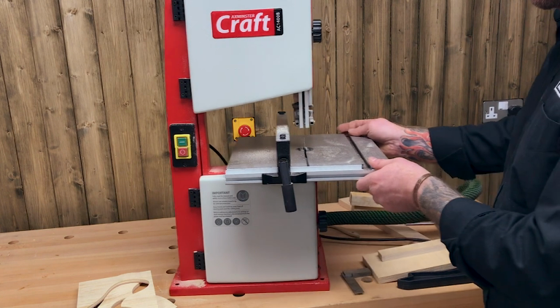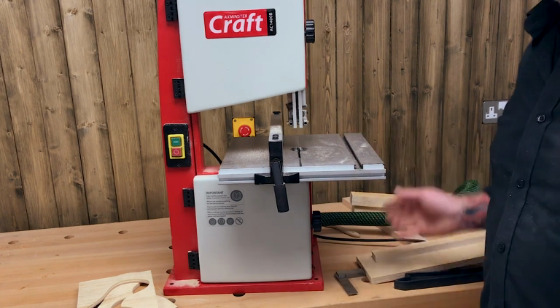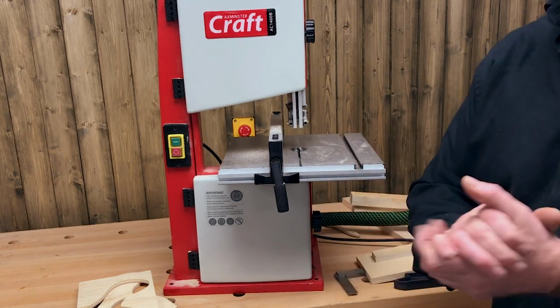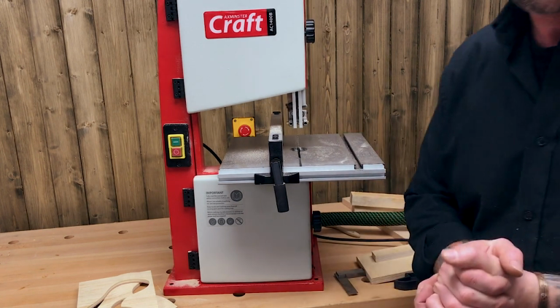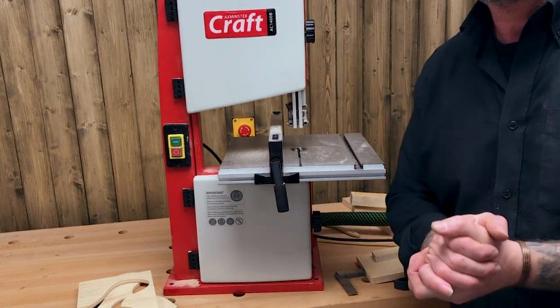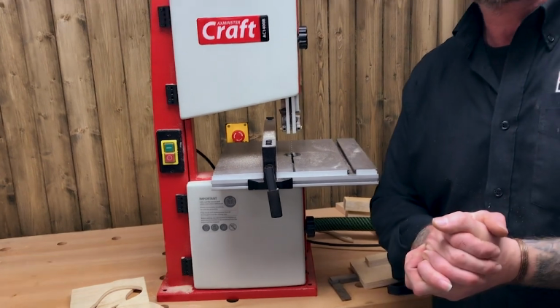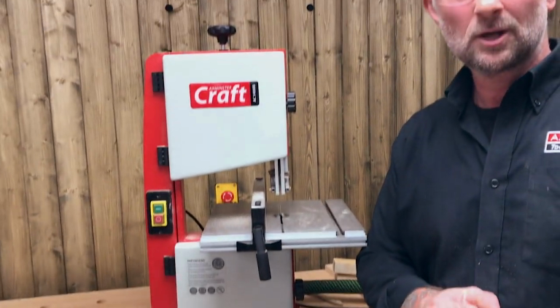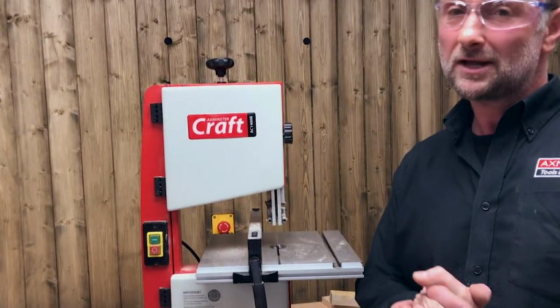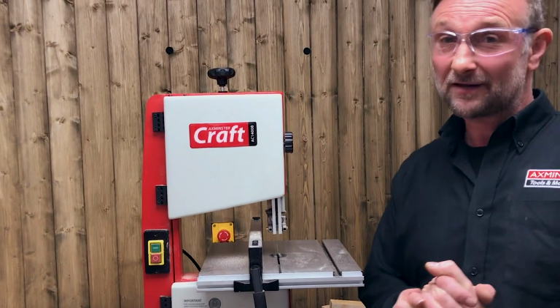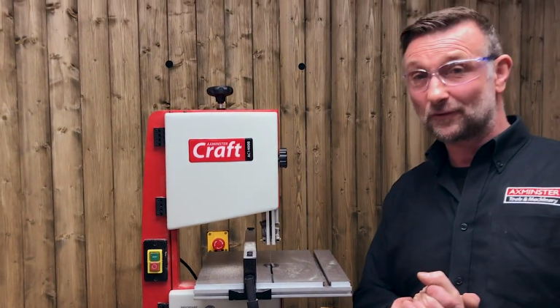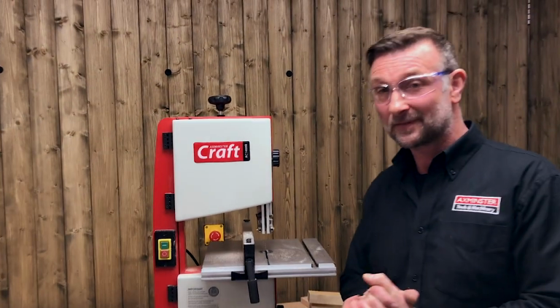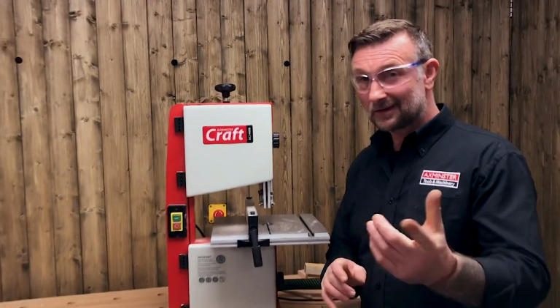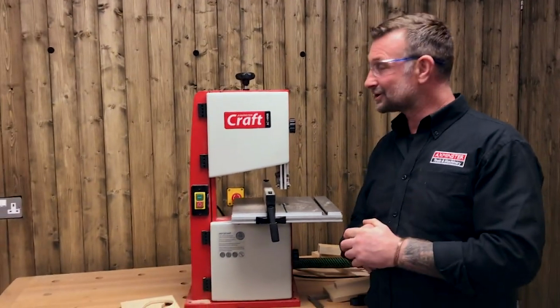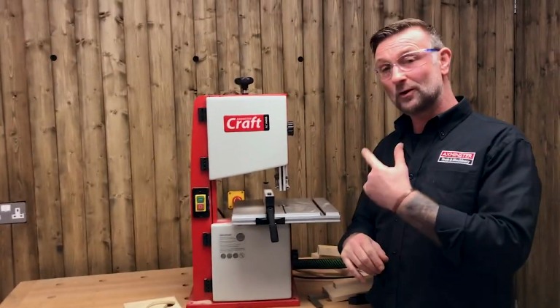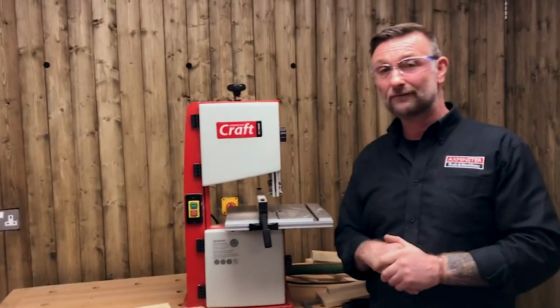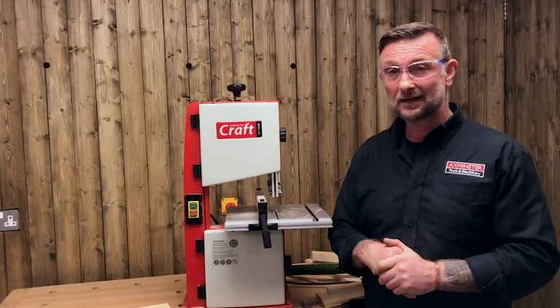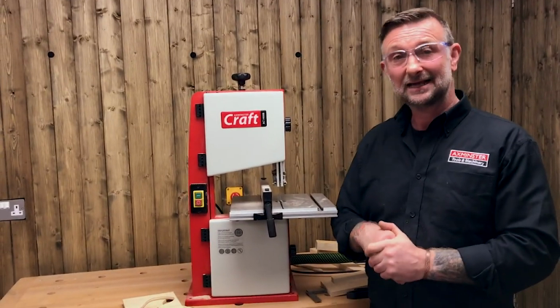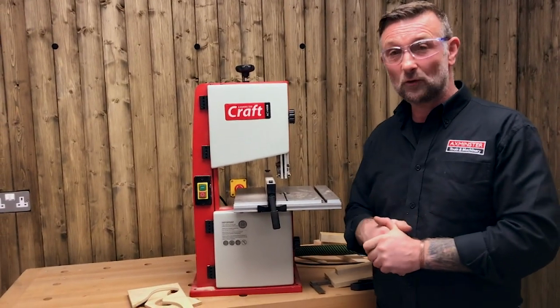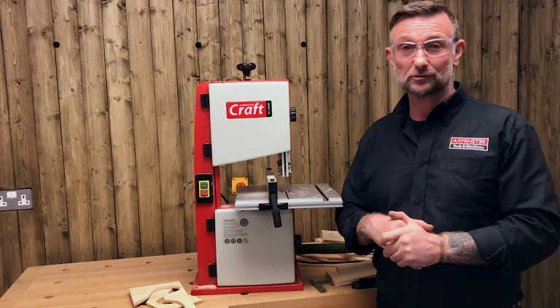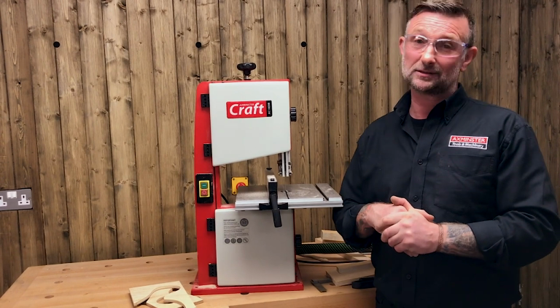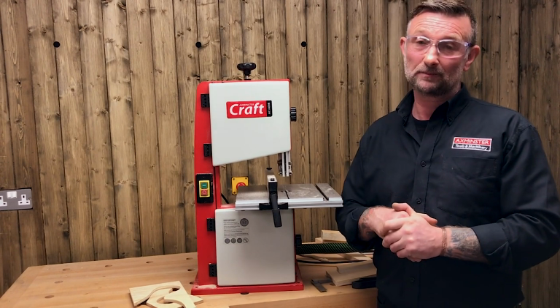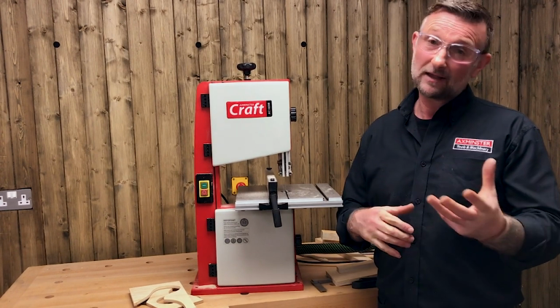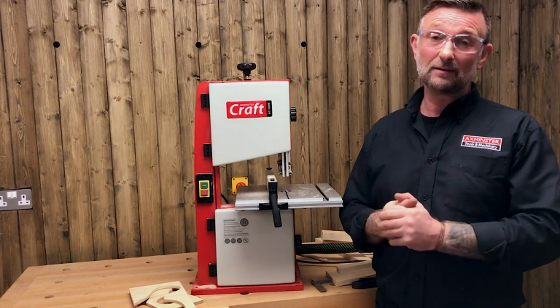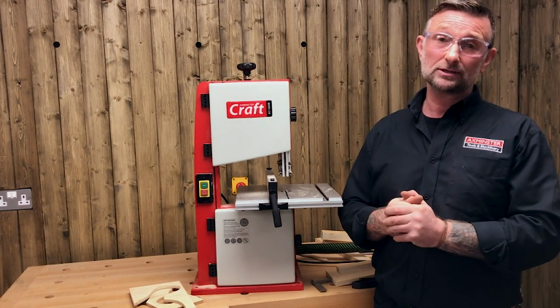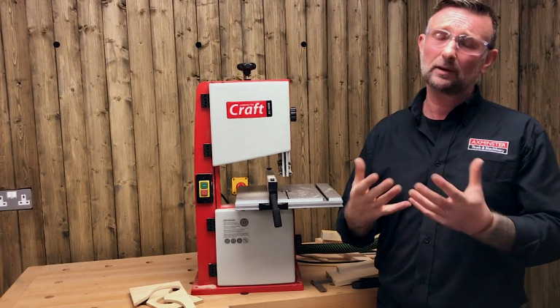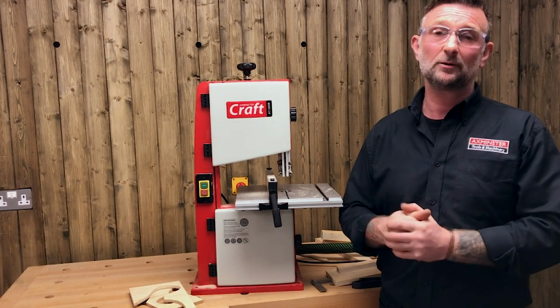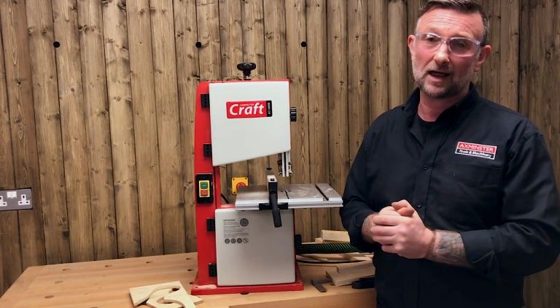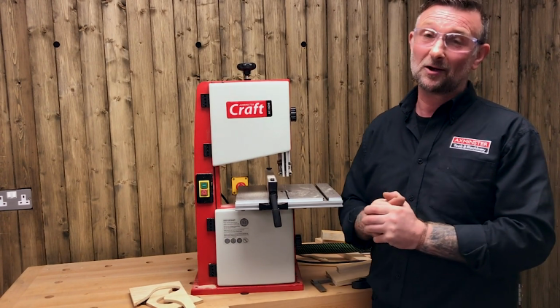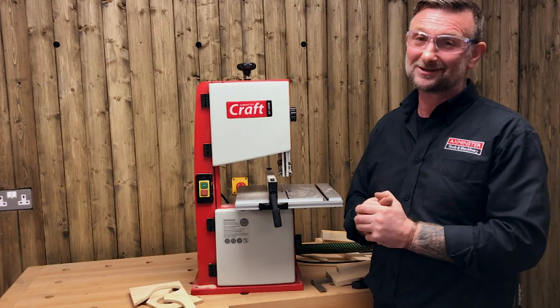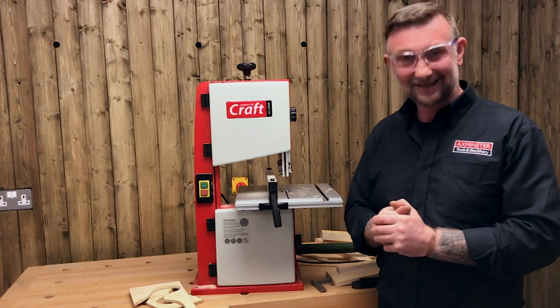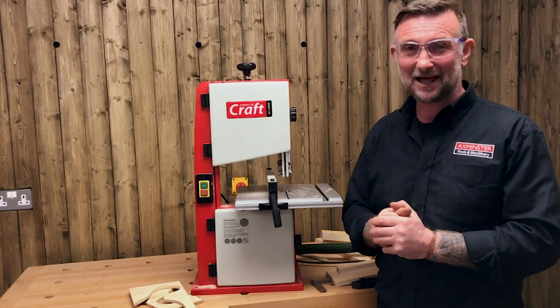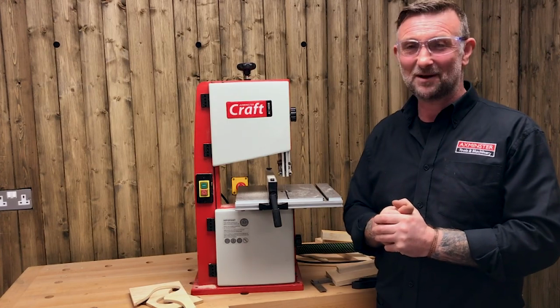That's just about all we've got time for — I hope you found this useful: the introduction to your Axminster AC 1400B bandsaw. If you have any more questions, please don't hesitate to contact us. Take care, bye-bye.